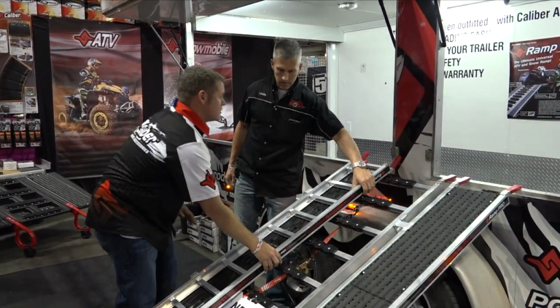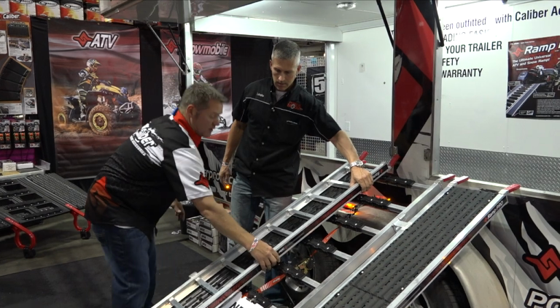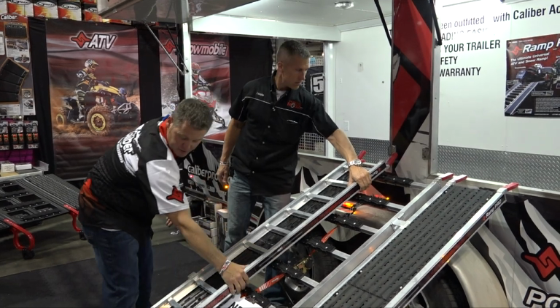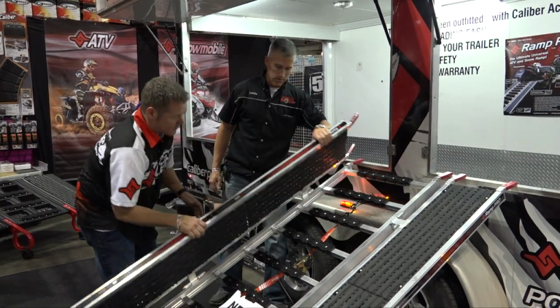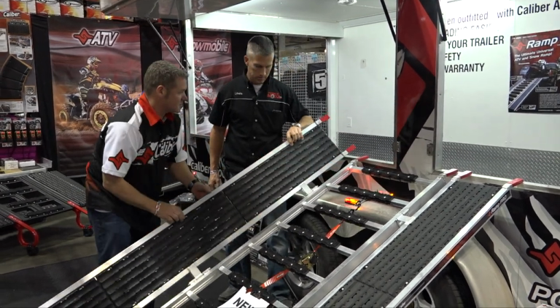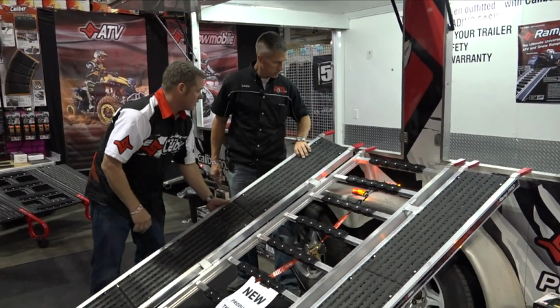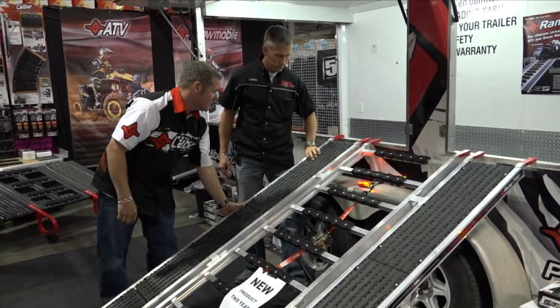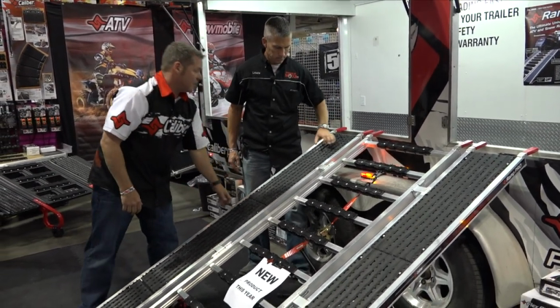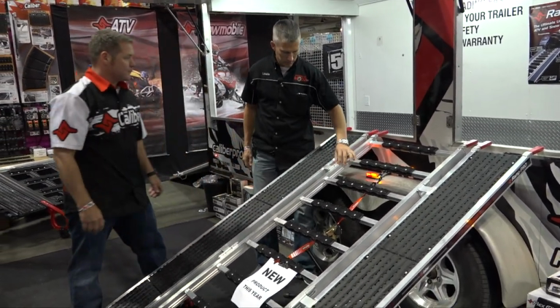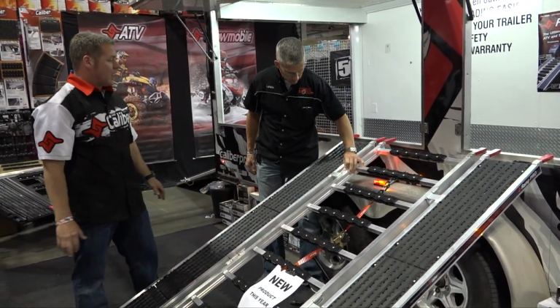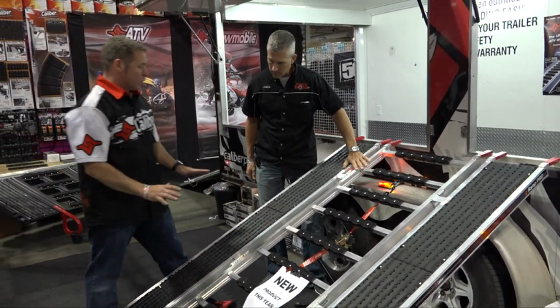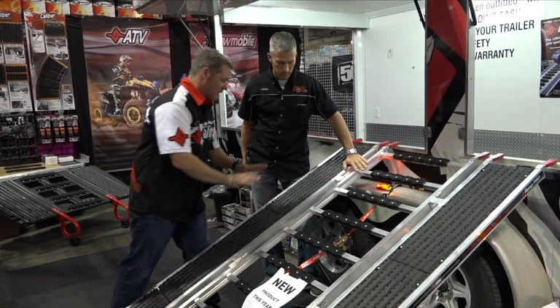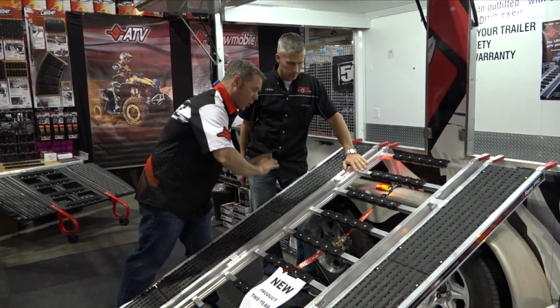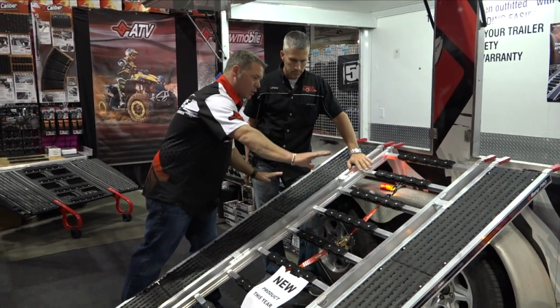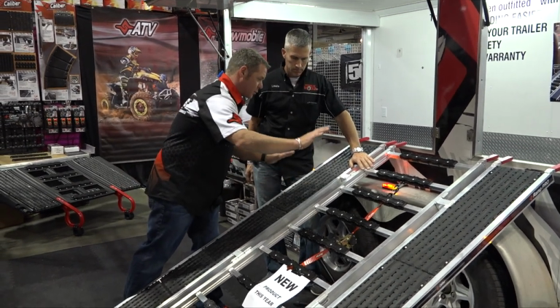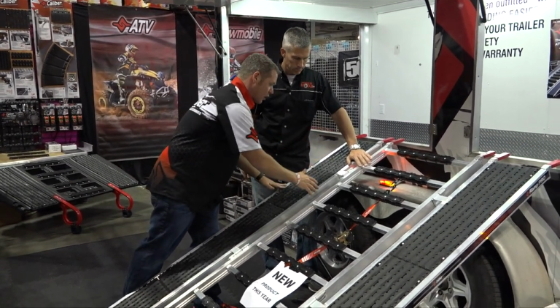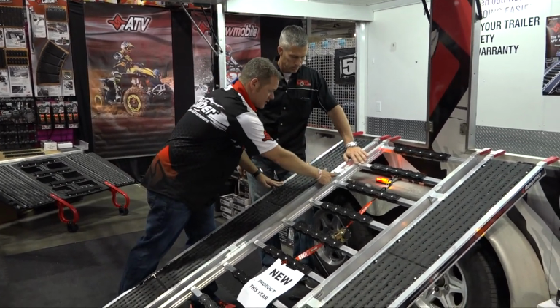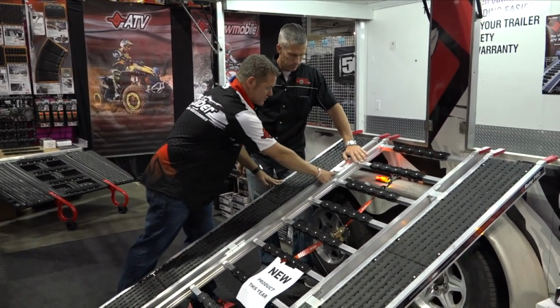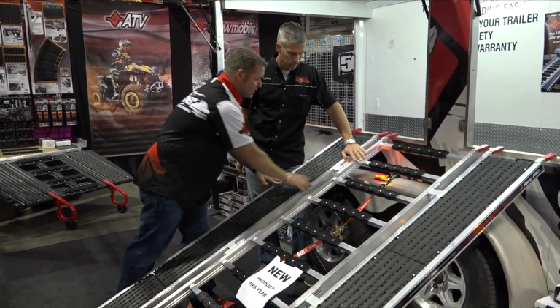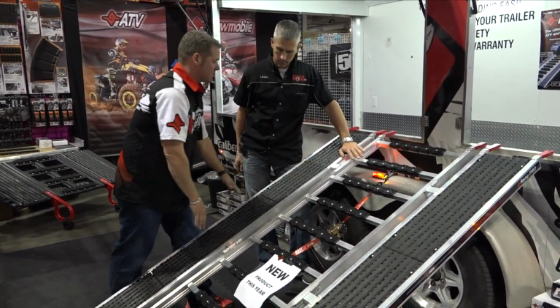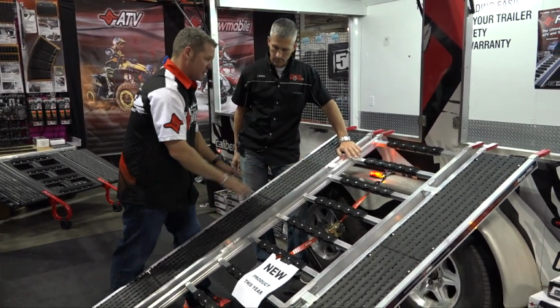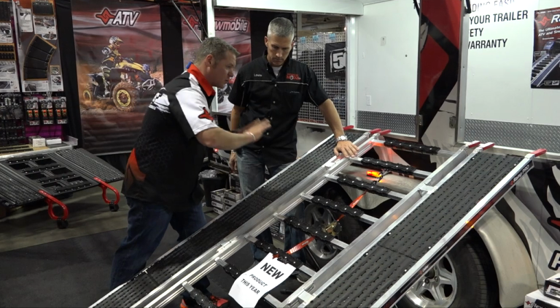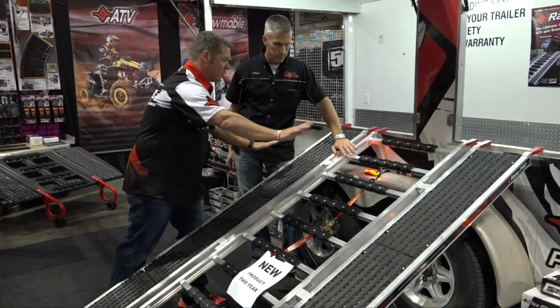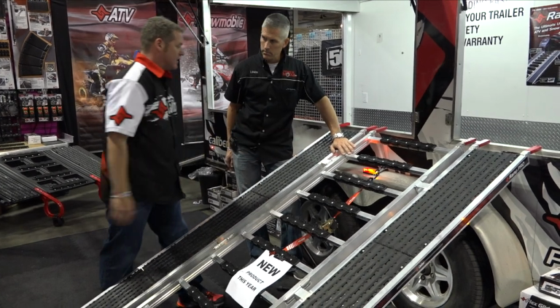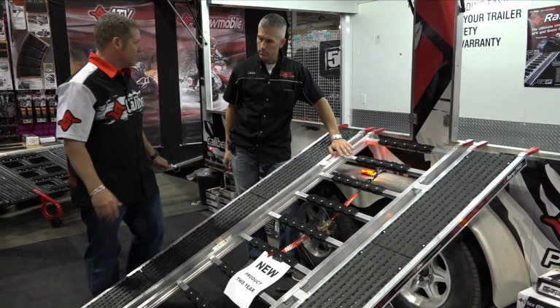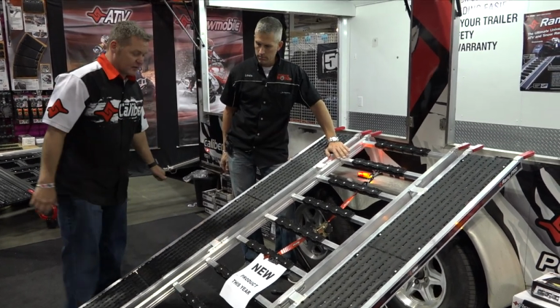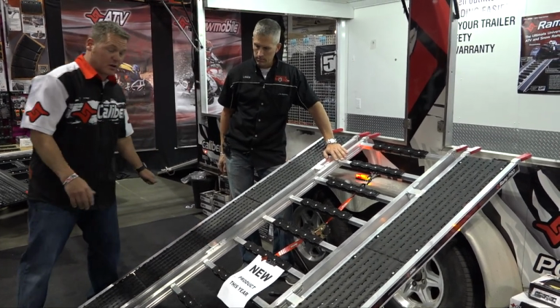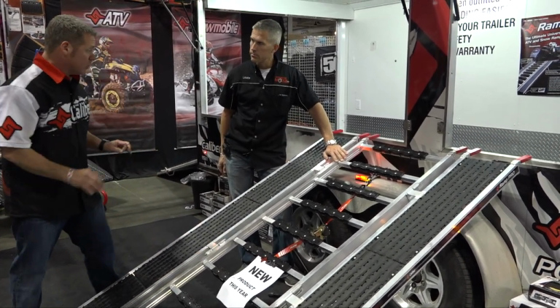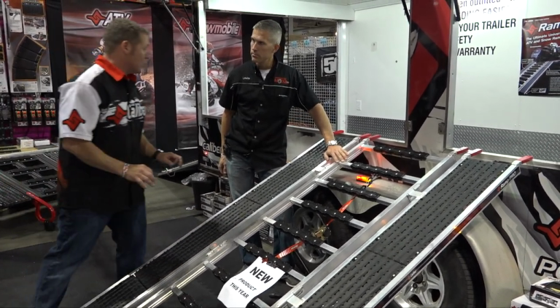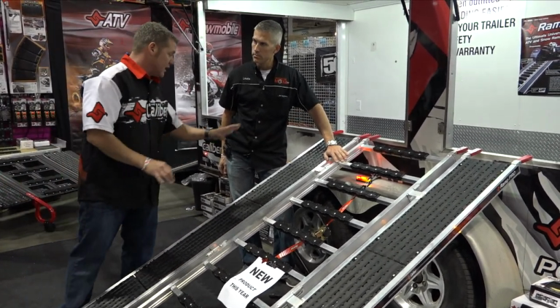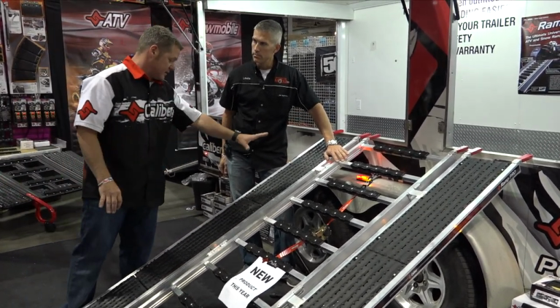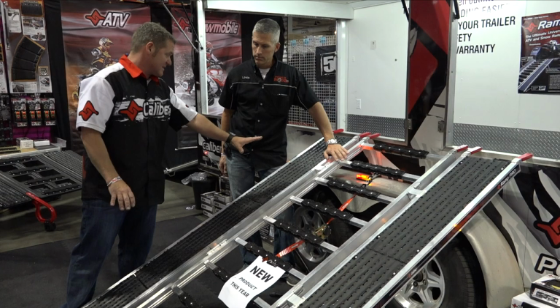A couple of other features and benefits specific to this: how it works is that the whole load gets spread across. These hinges are designed specifically to spread that load and even it out. That 1,500 pound load rating only applies when the ramp stays together.